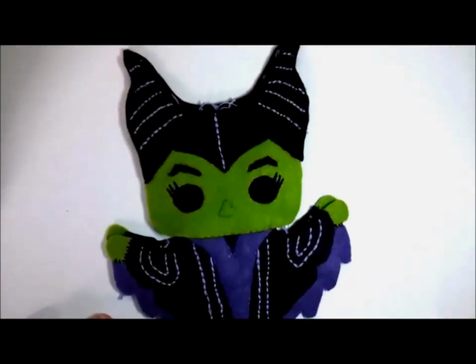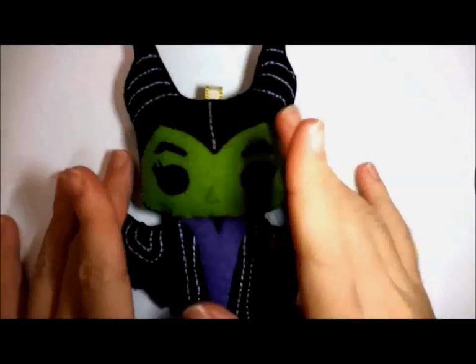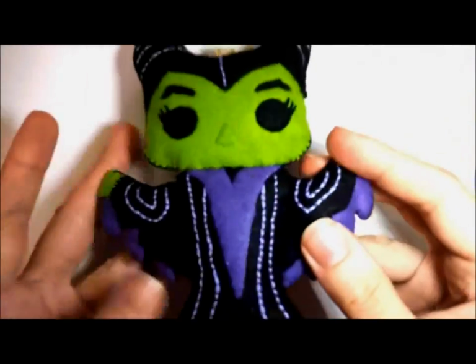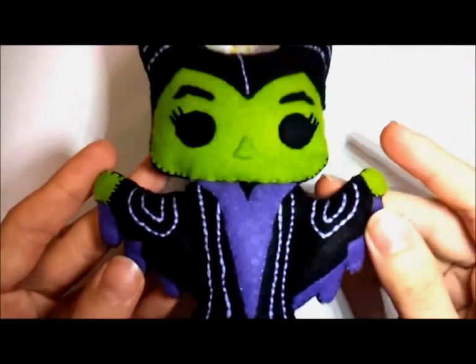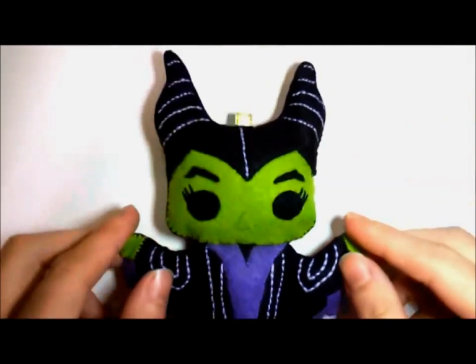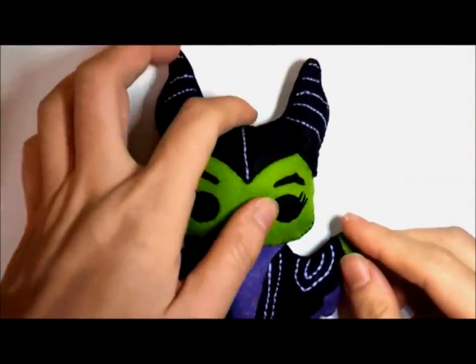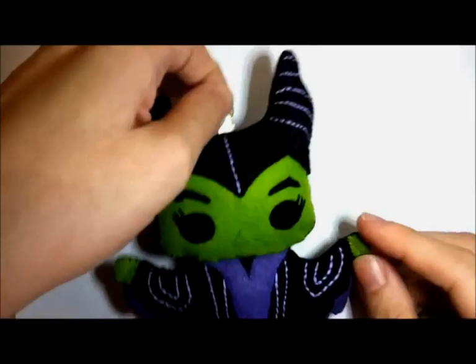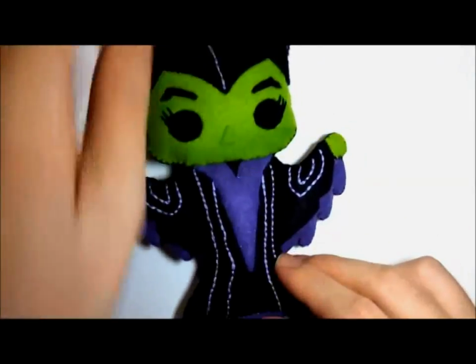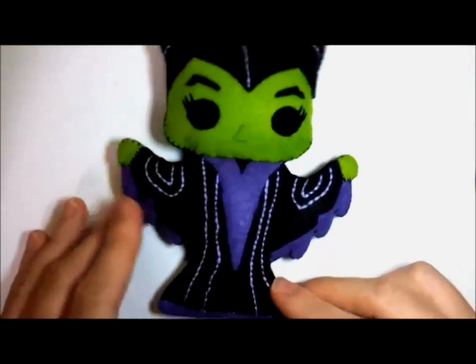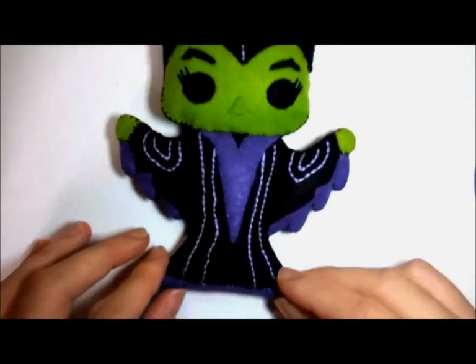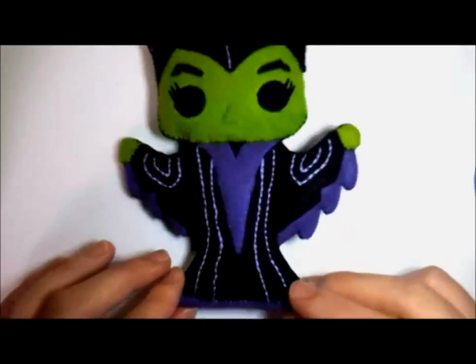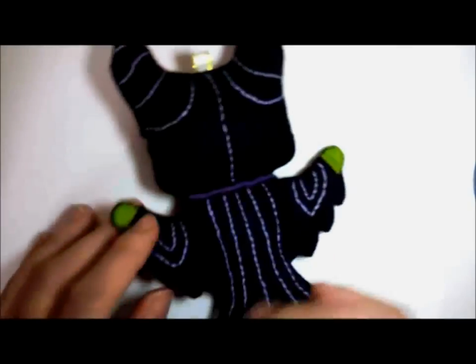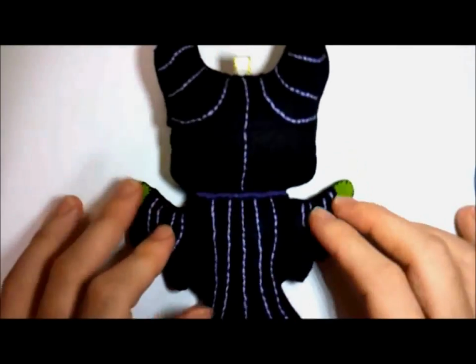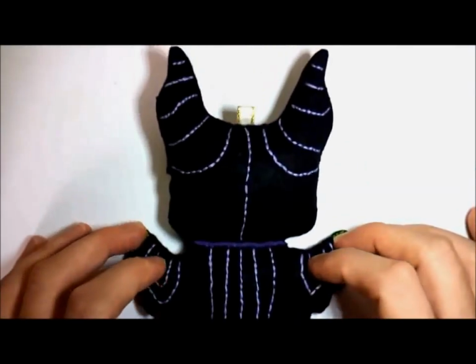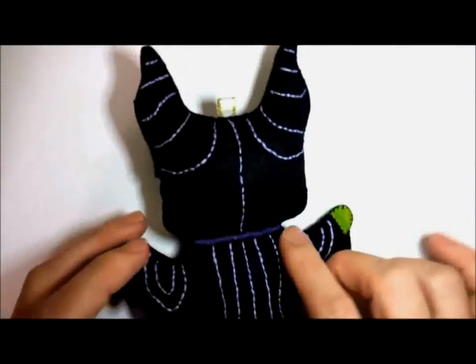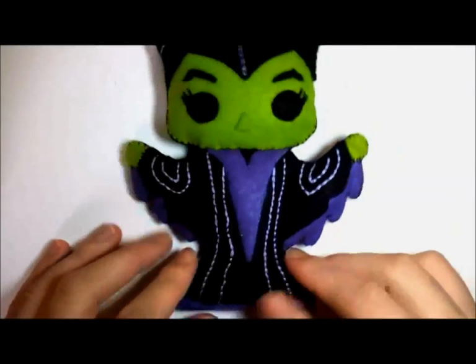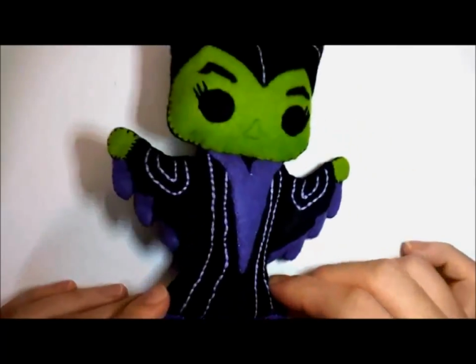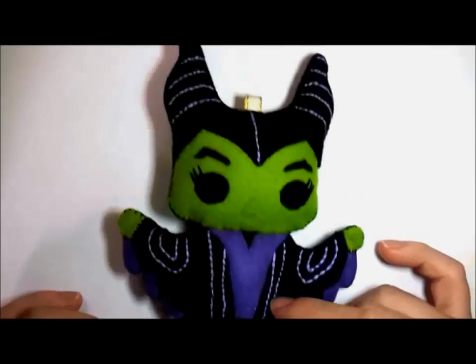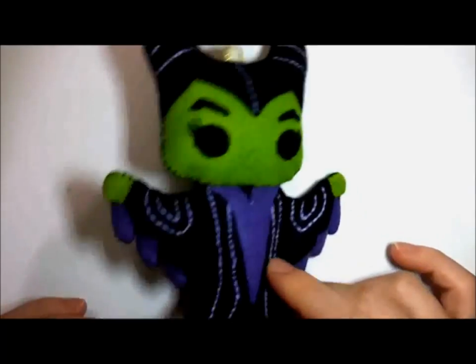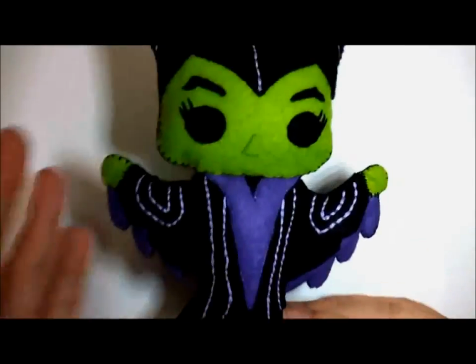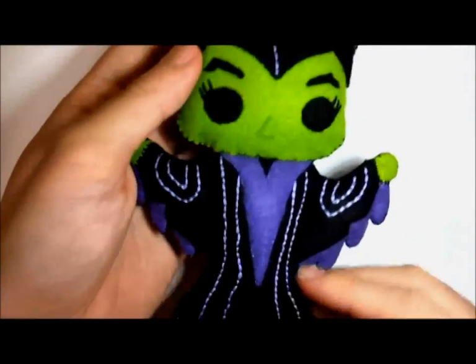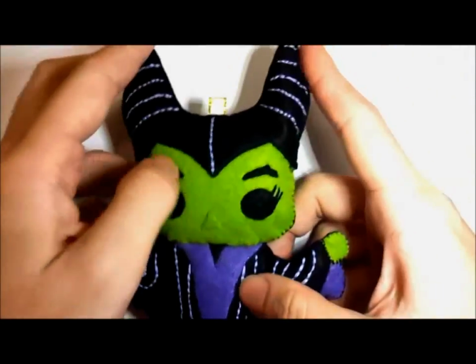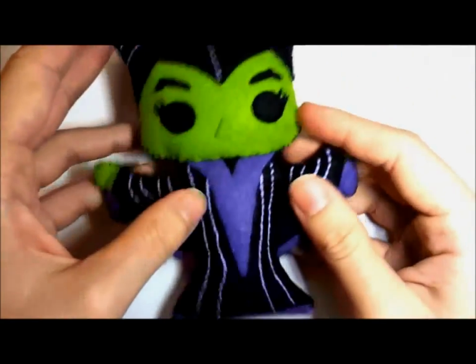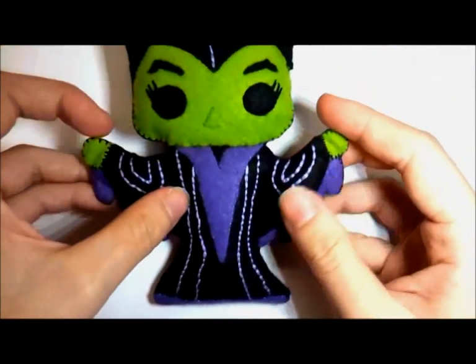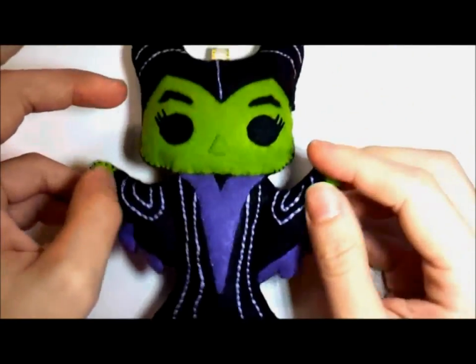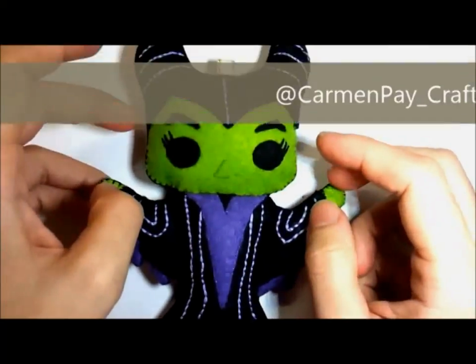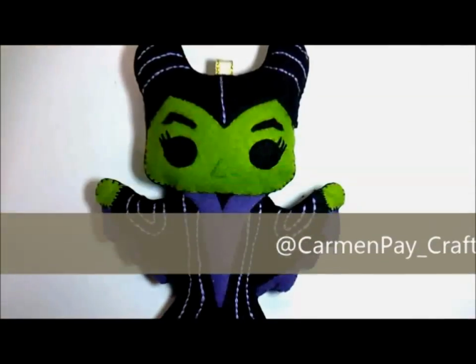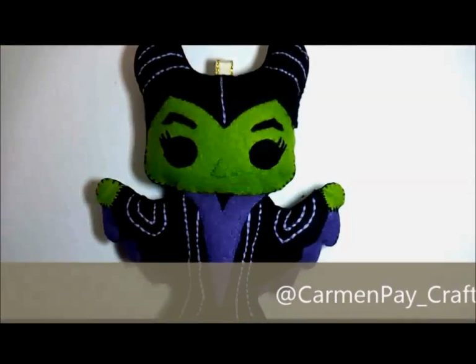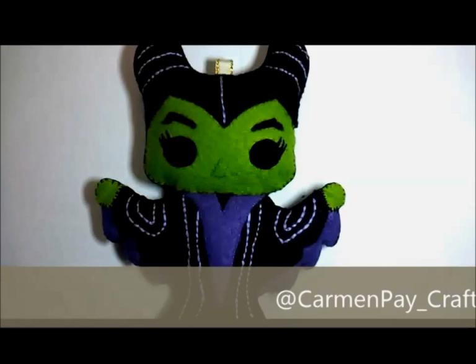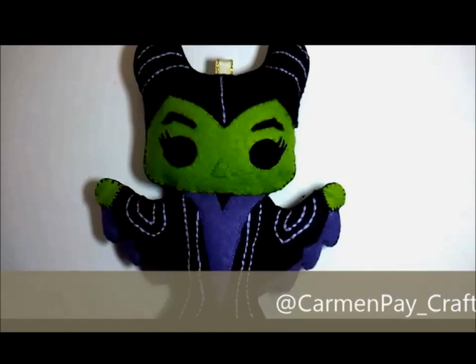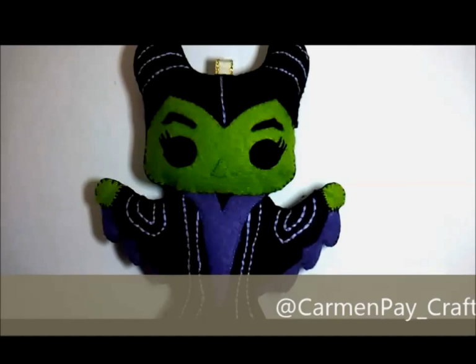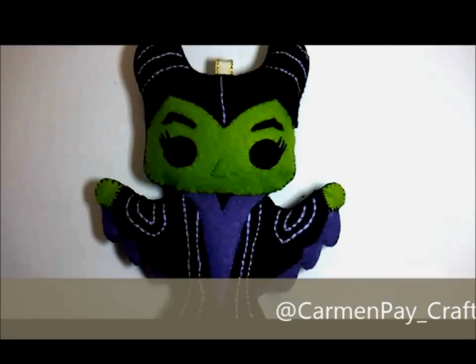And here you have it — your little Maleficent! You can attach it to a keychain and hang it anywhere you like, on your bags or anything. I'd love to see if you make one for yourself.